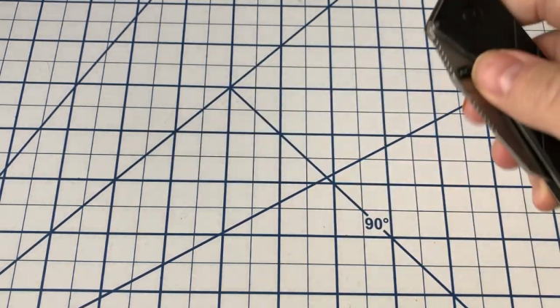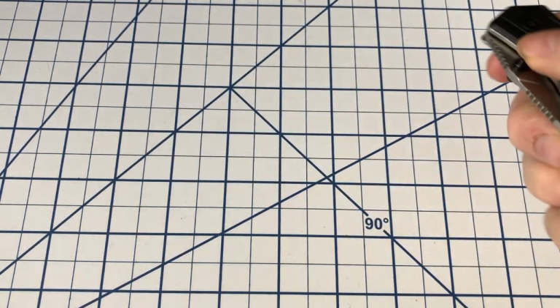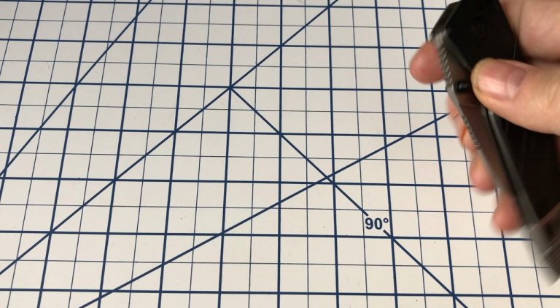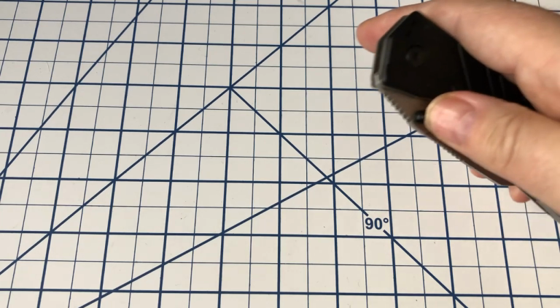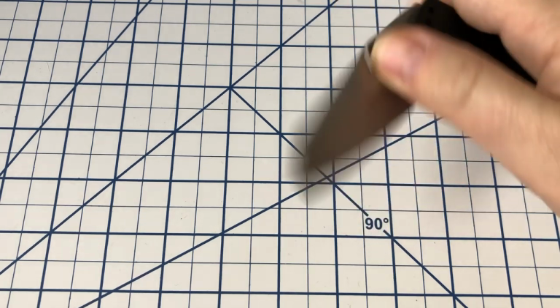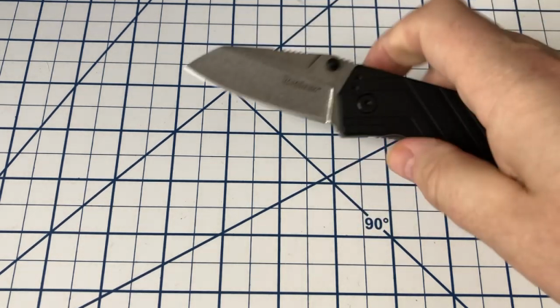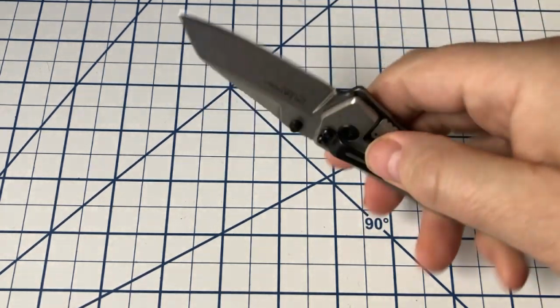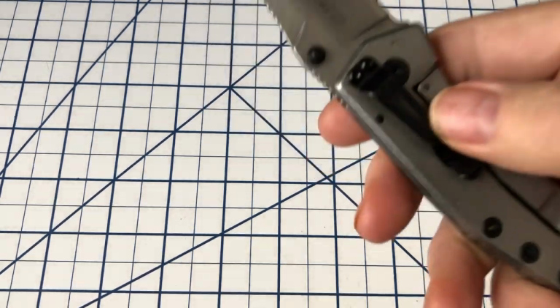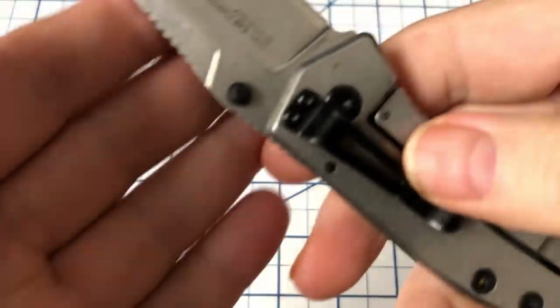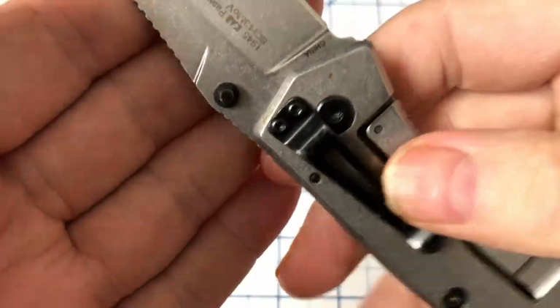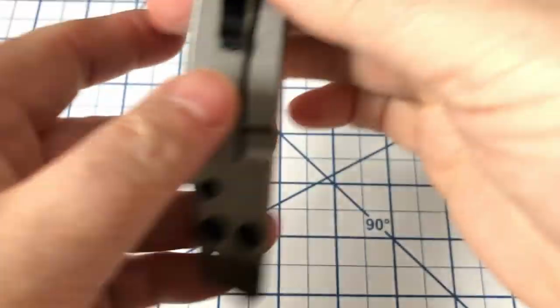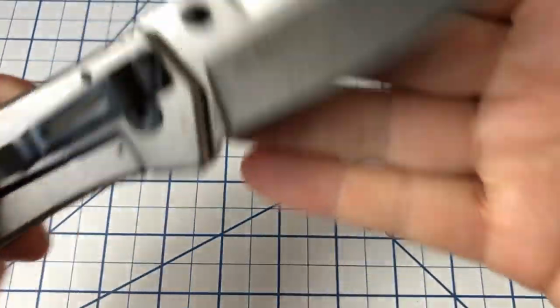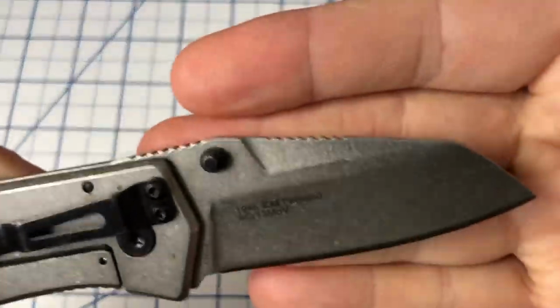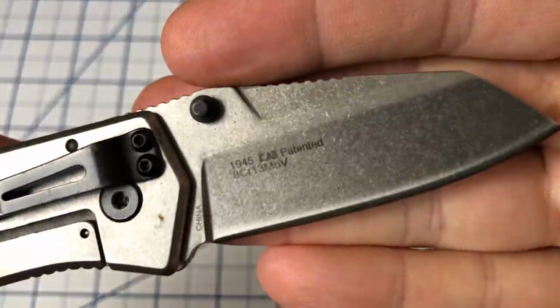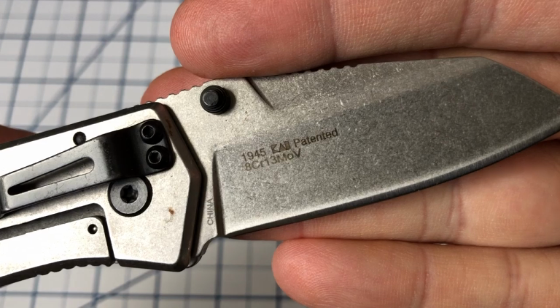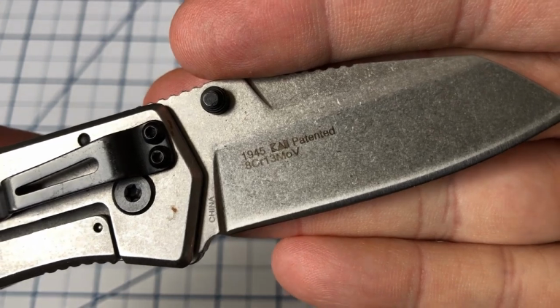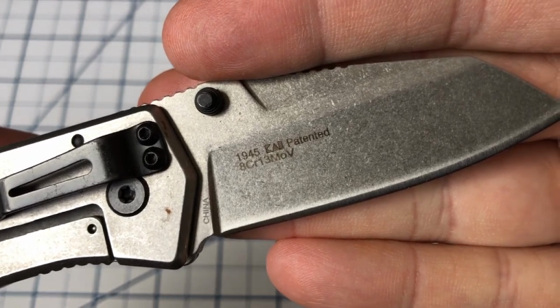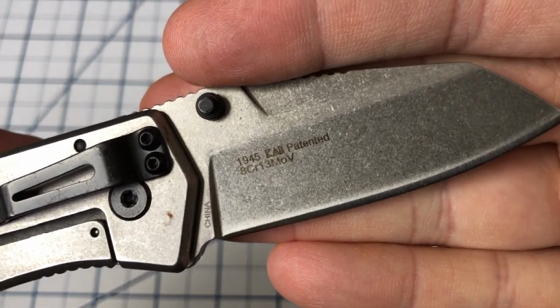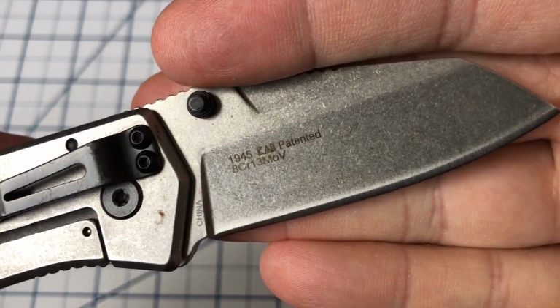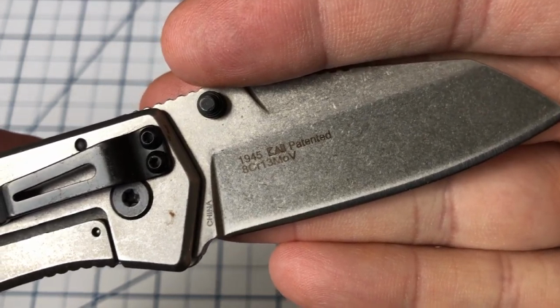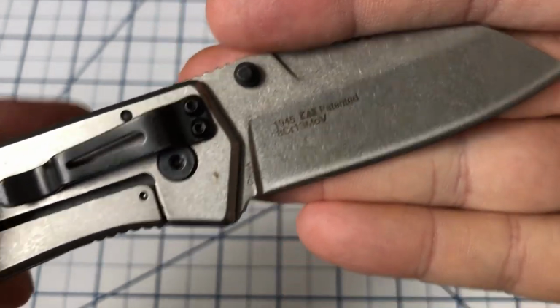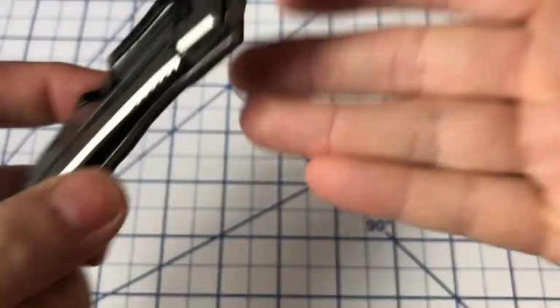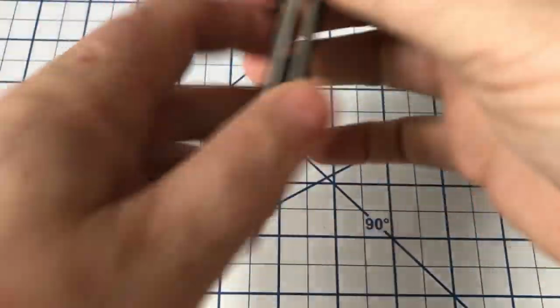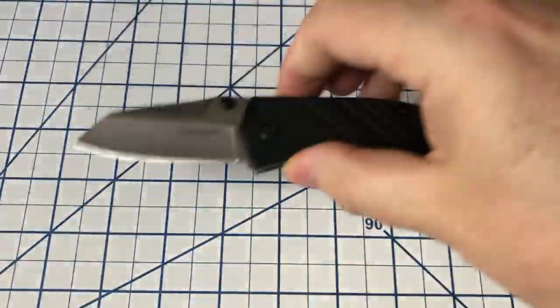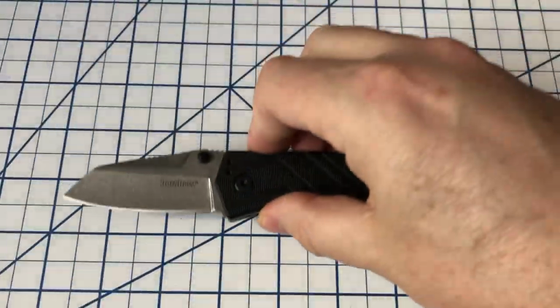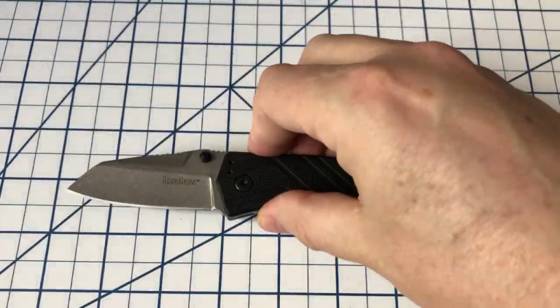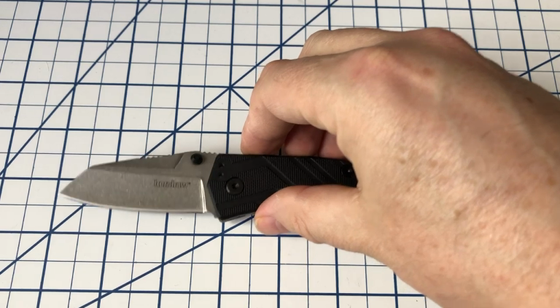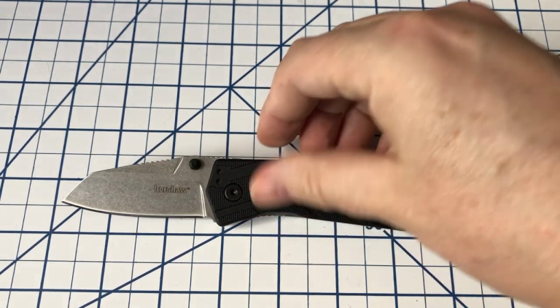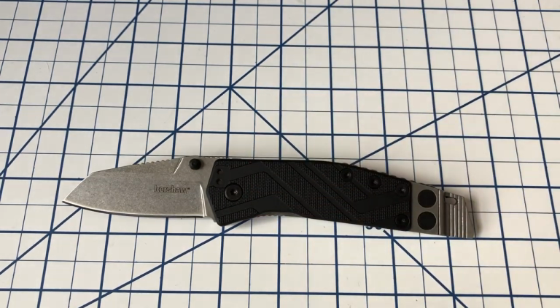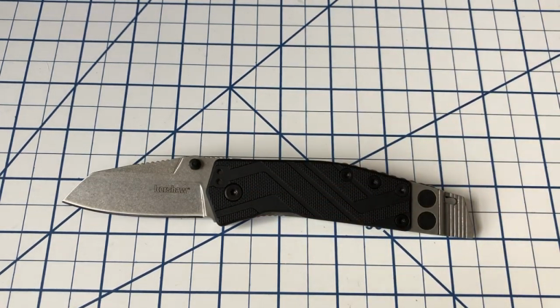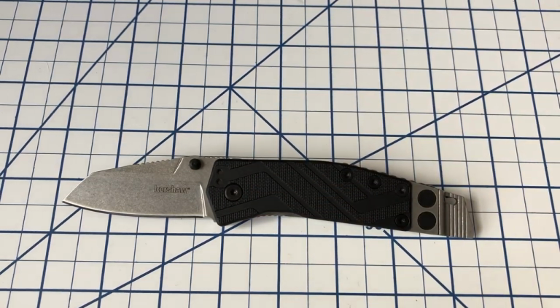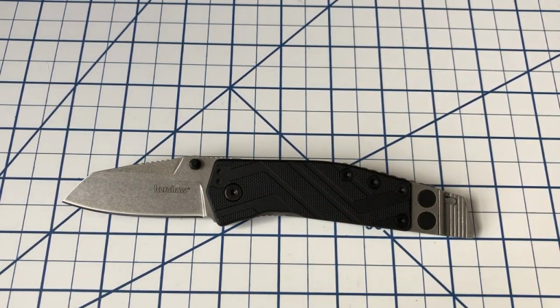This is the Kershaw Barge, model number 1945. You still might be able to find this on eBay or someplace like that.